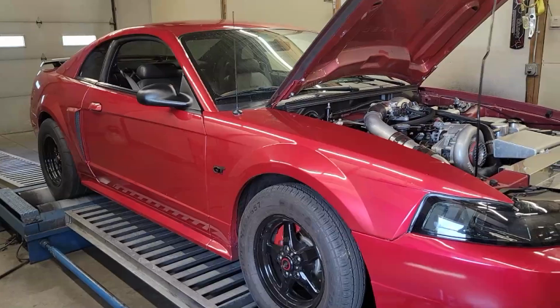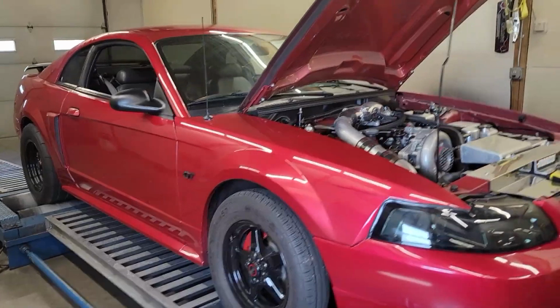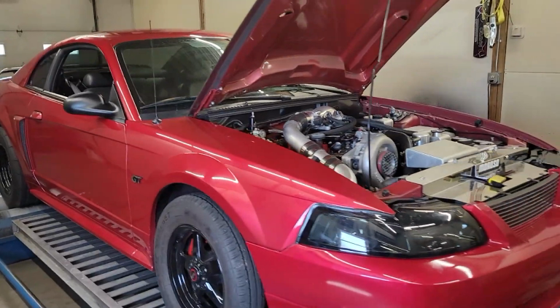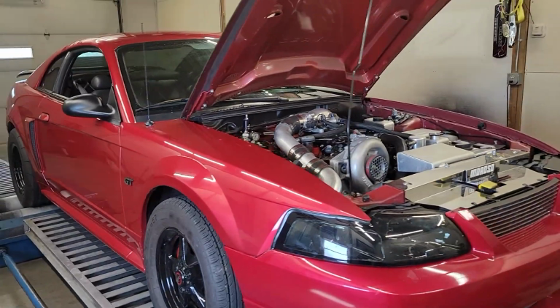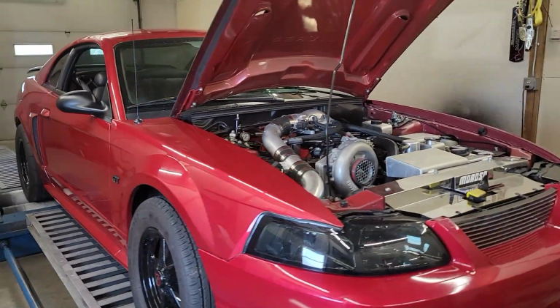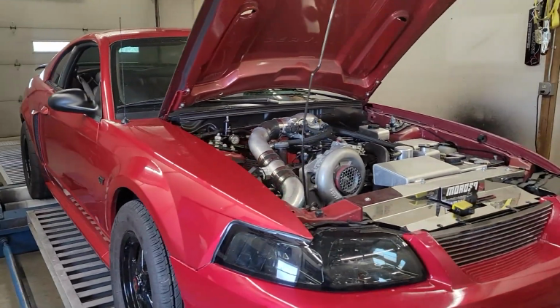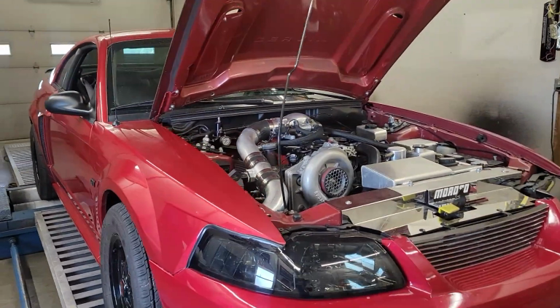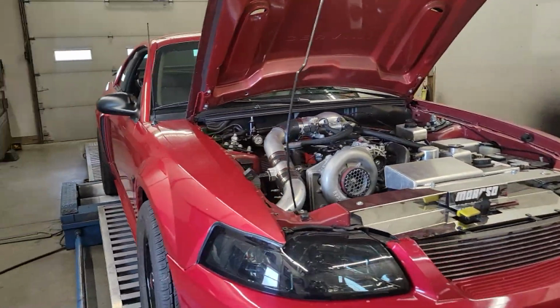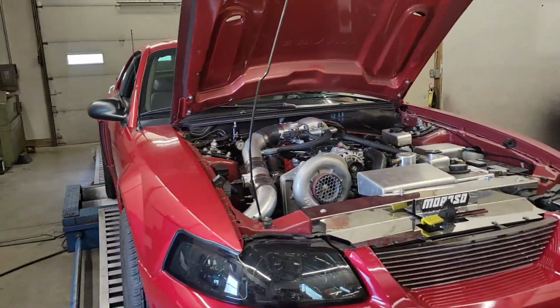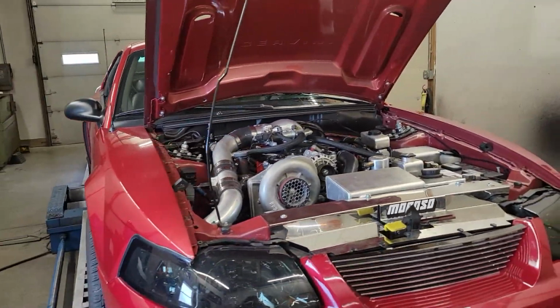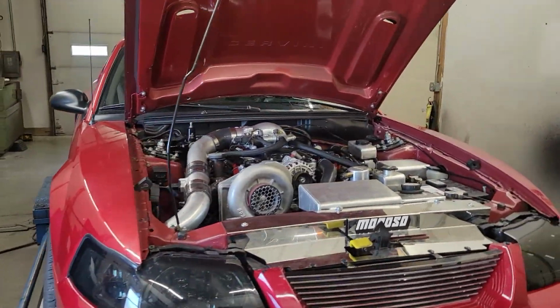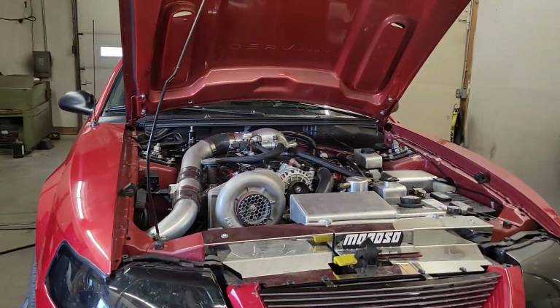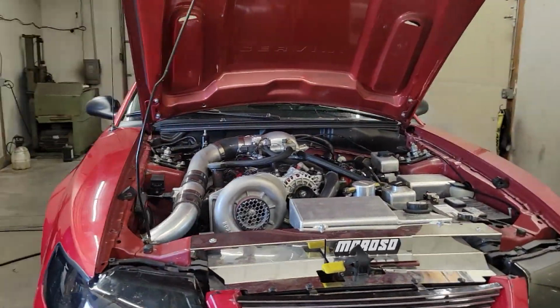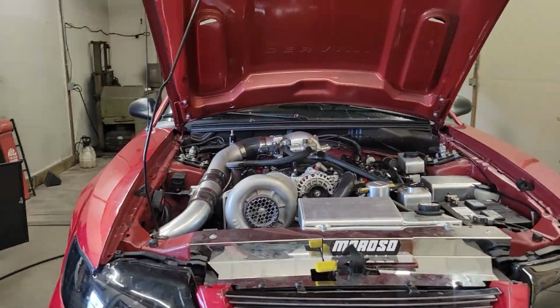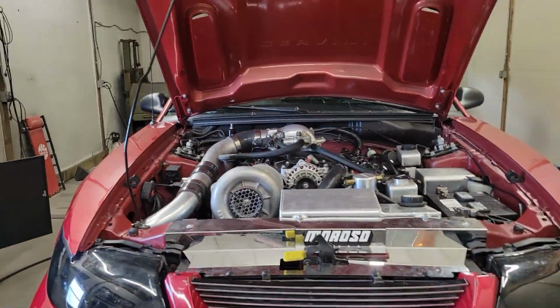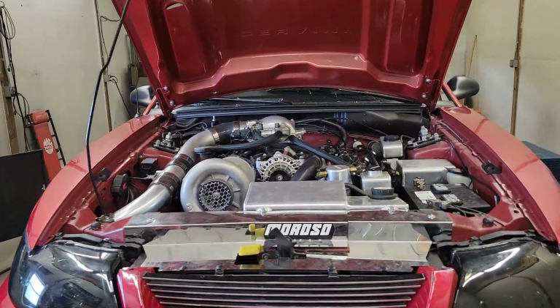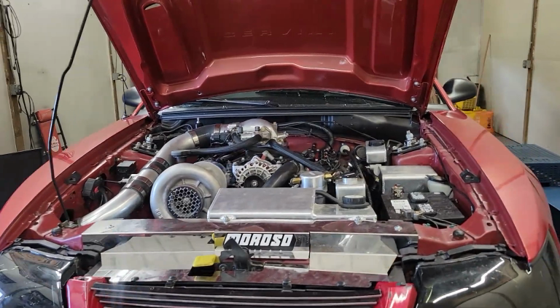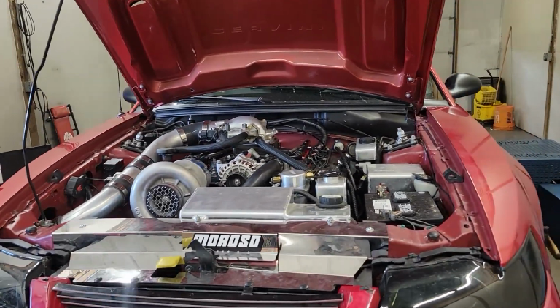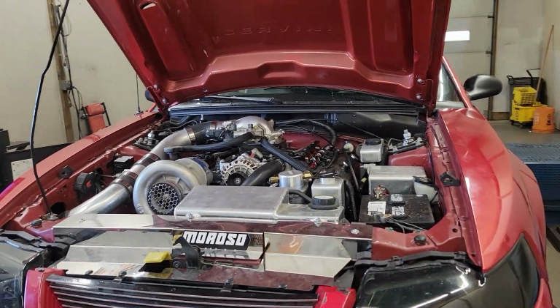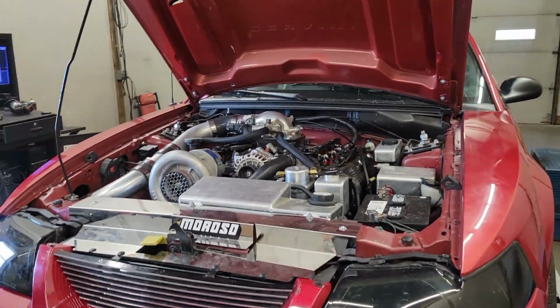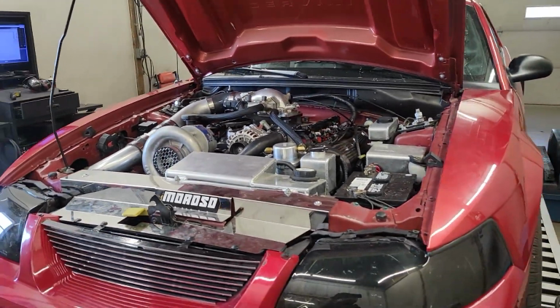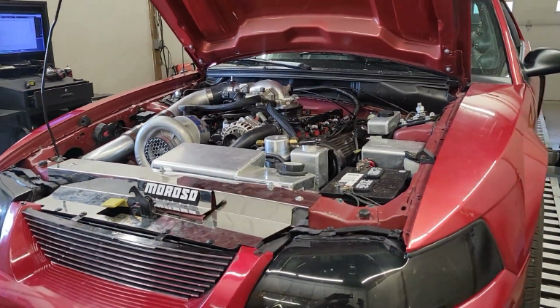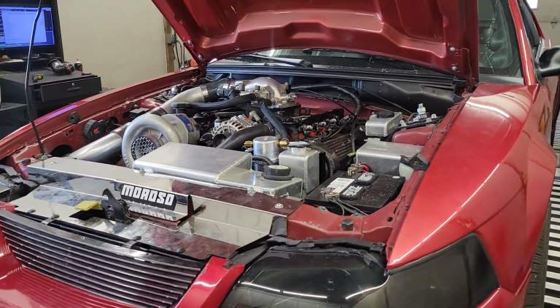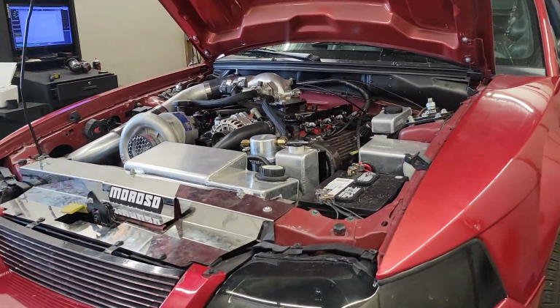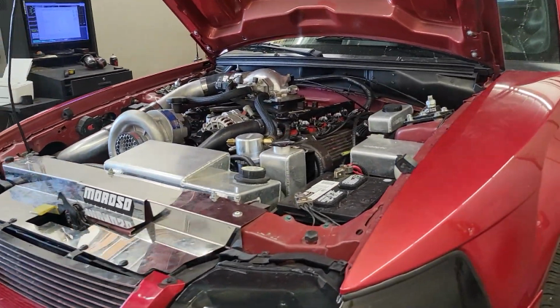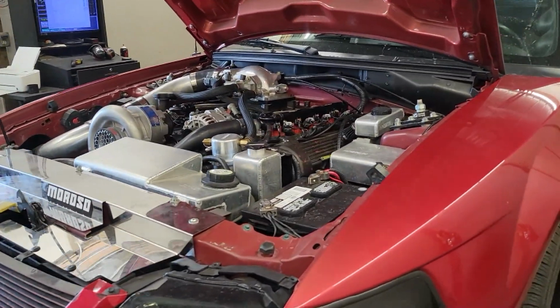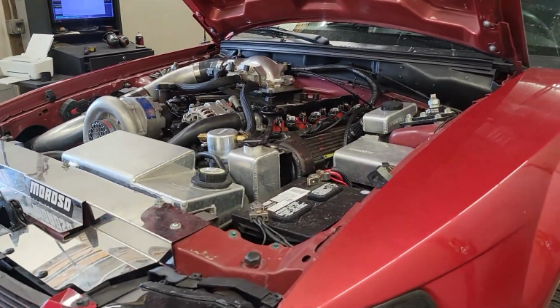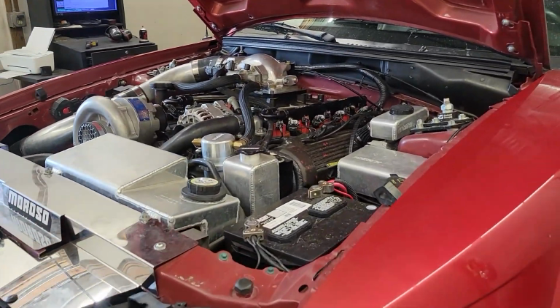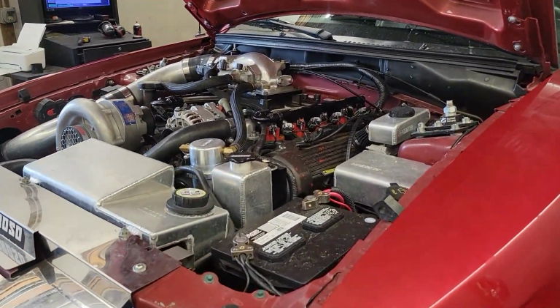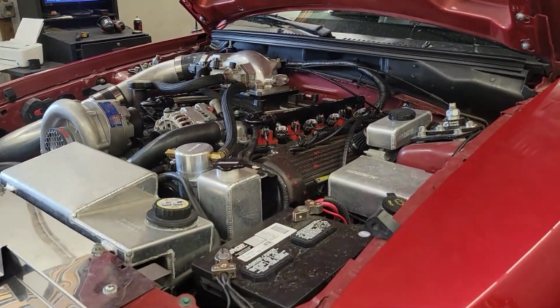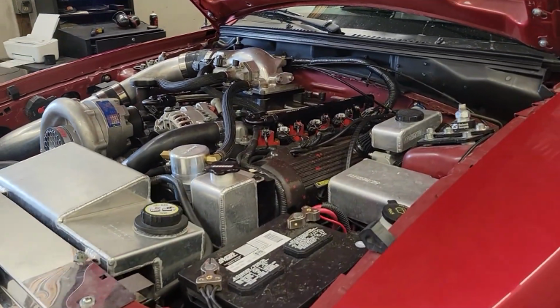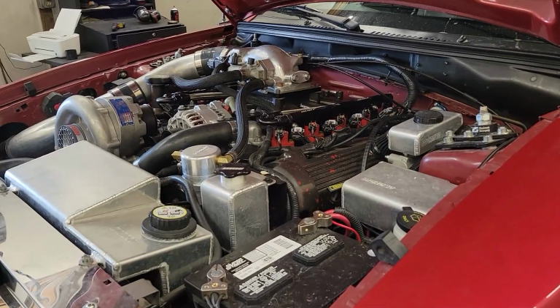Alright guys, today we're tuning in this new Edge. It's got a Vortech V2 on it, still 93 octane. It's a built 2-valve though — it's got a bunch of MMR pieces in it: a 4-inch crank, rod and pistons.